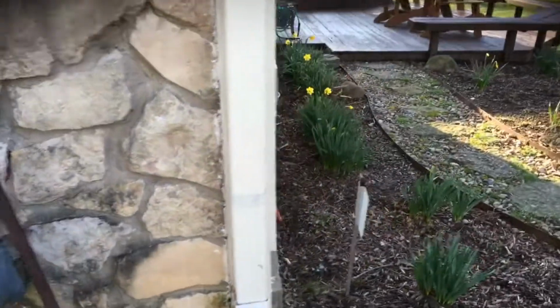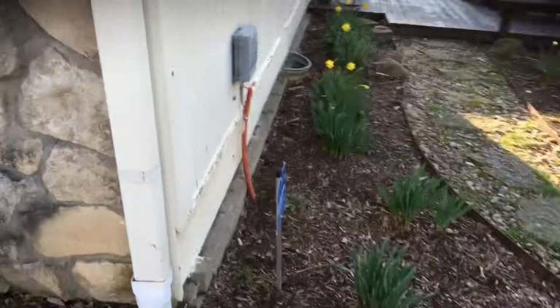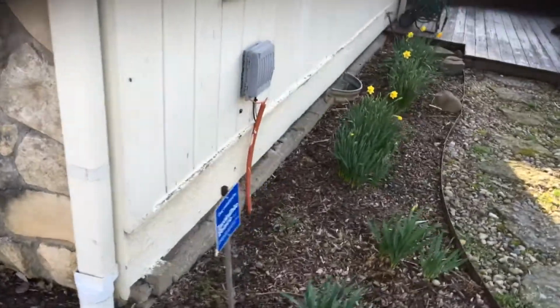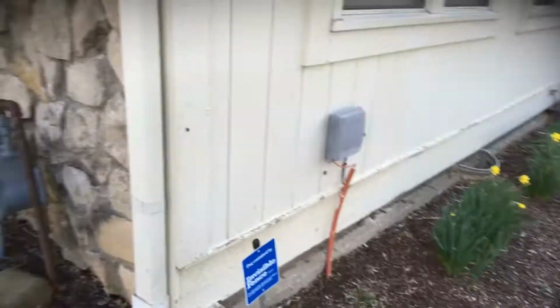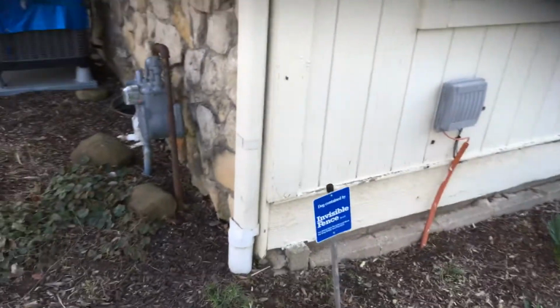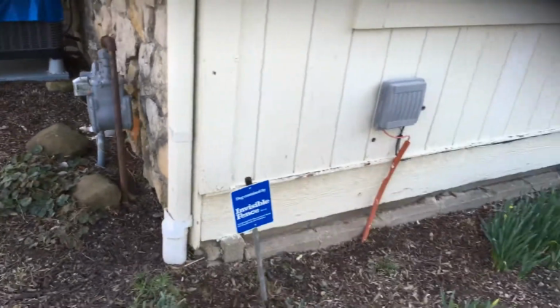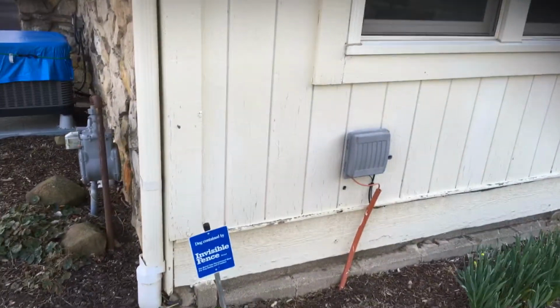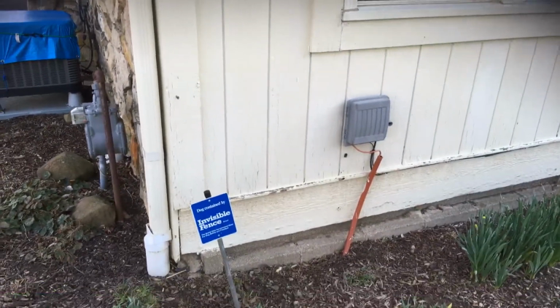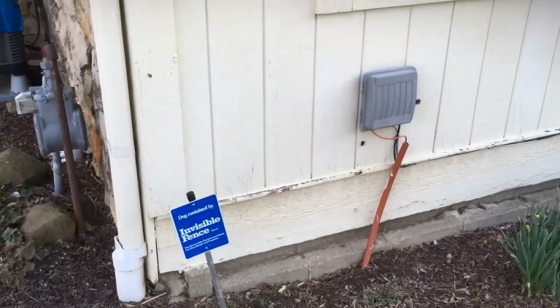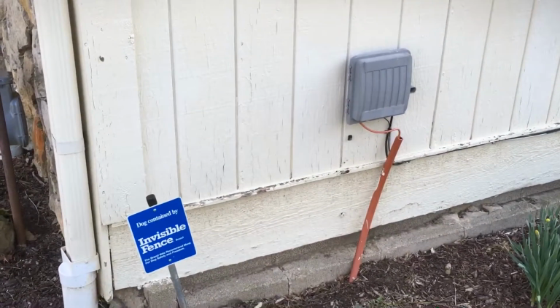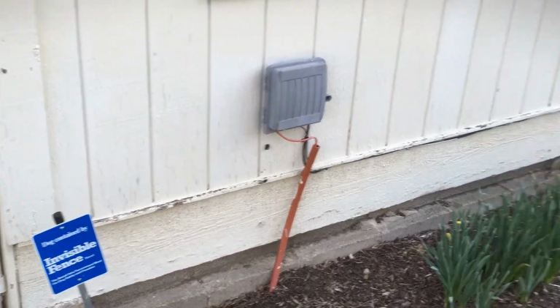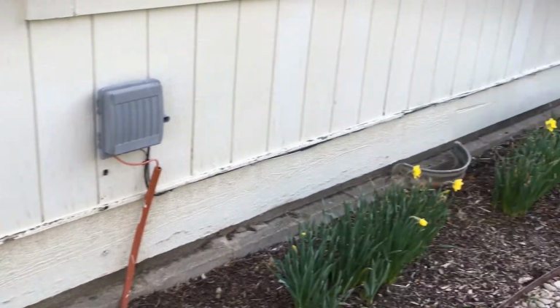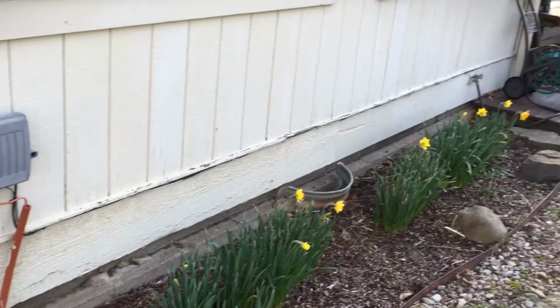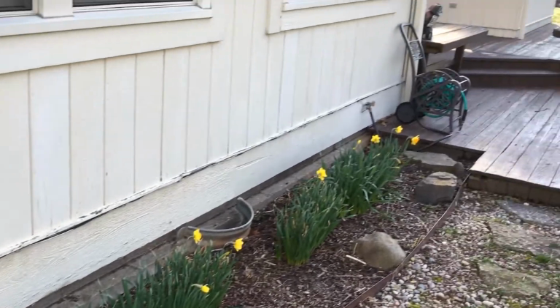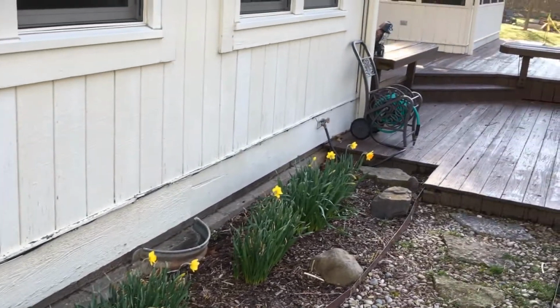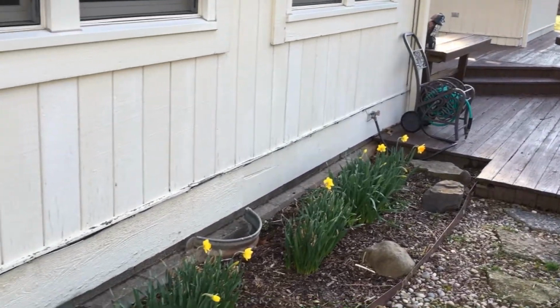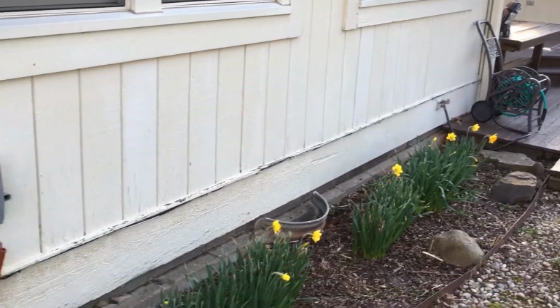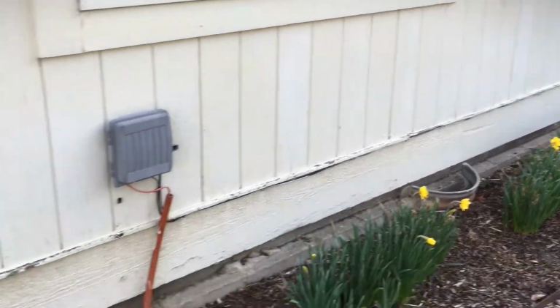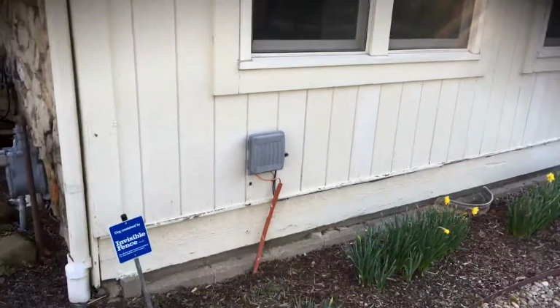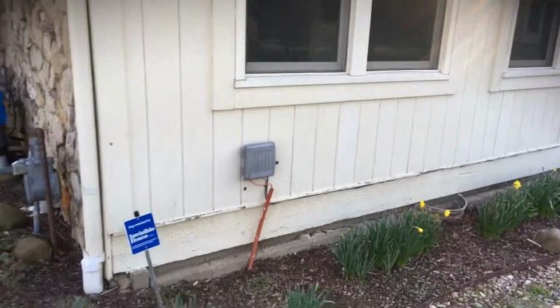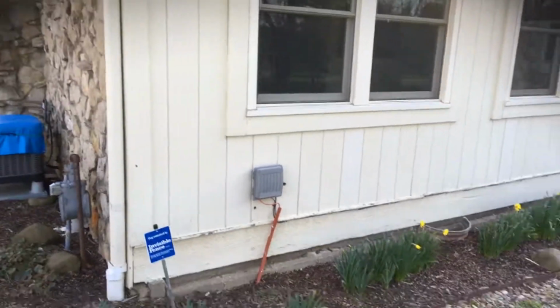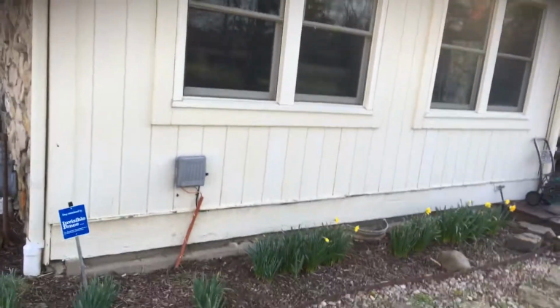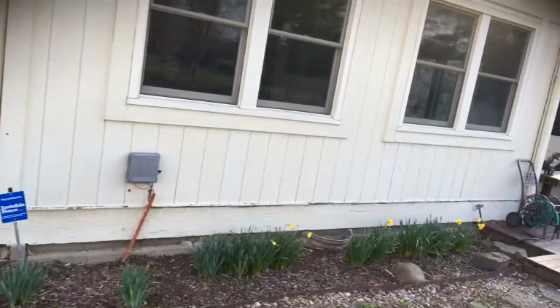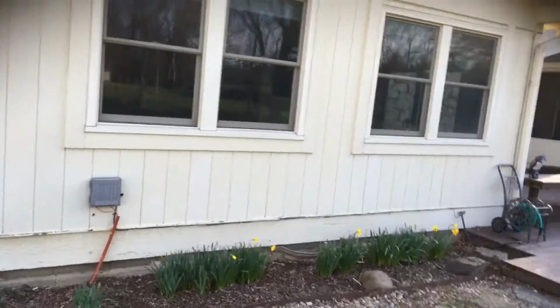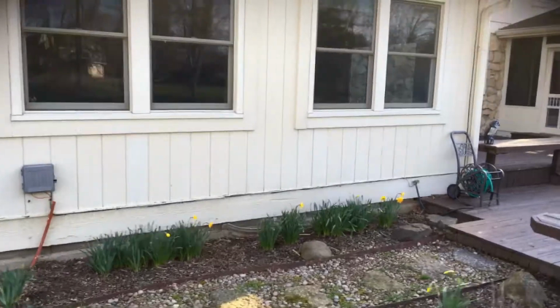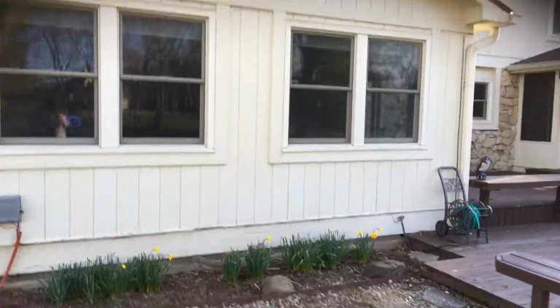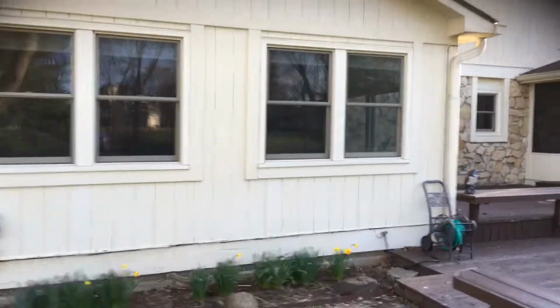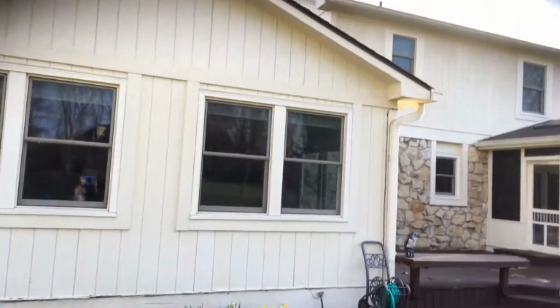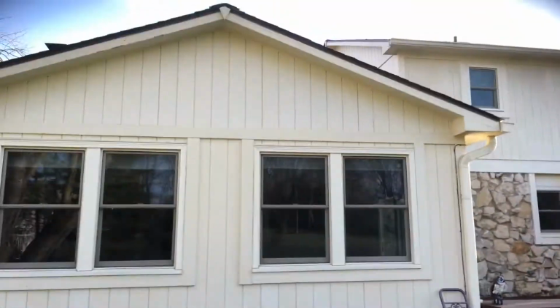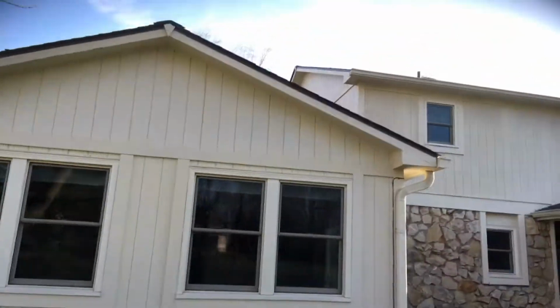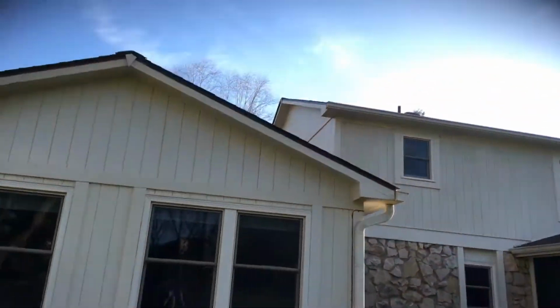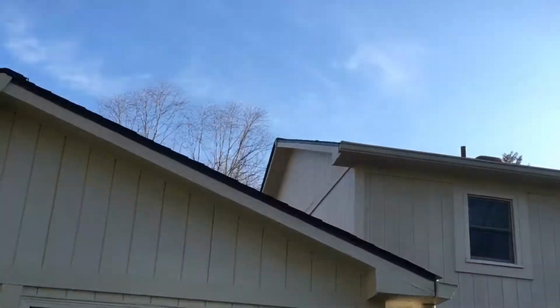There is about a 25-foot run of drip edge all the way along here that he would like us to replace, which I've put a quote in for.